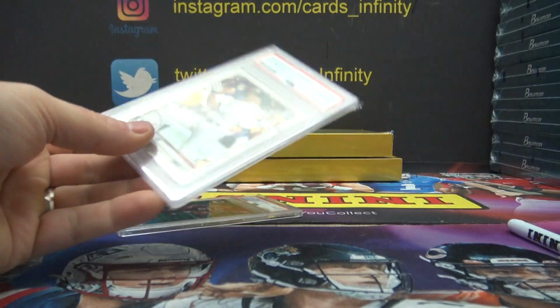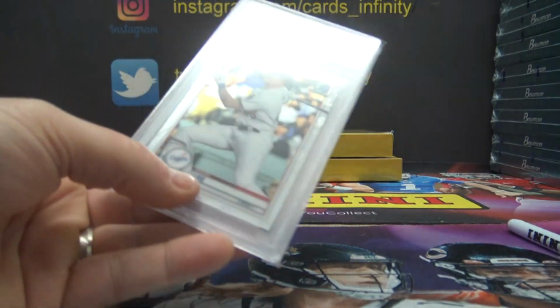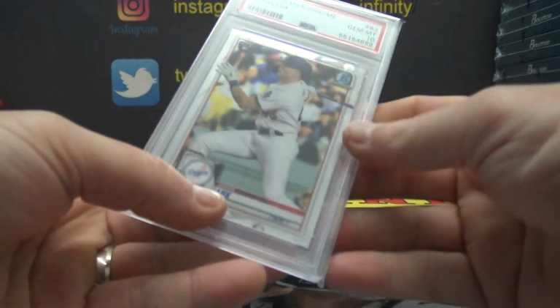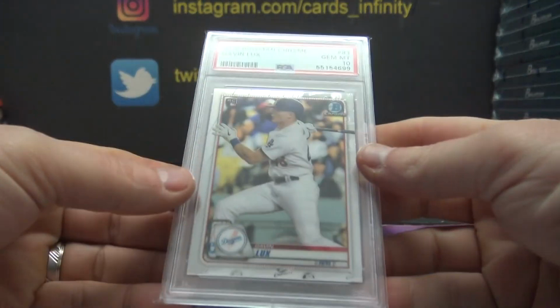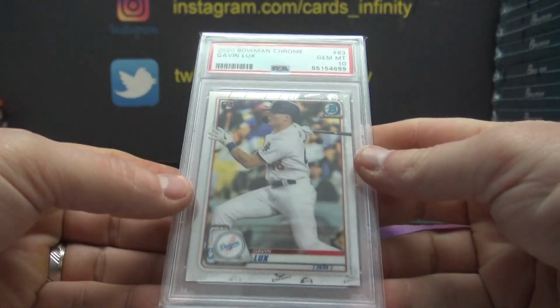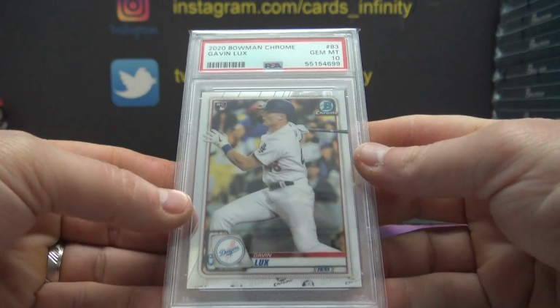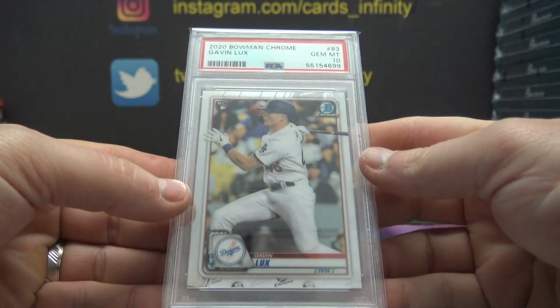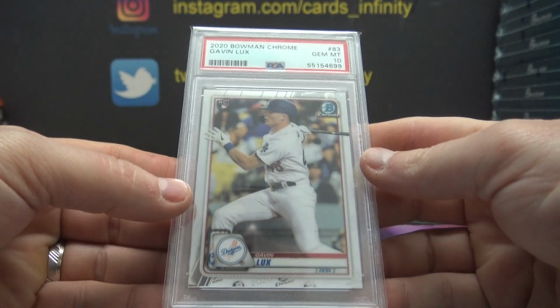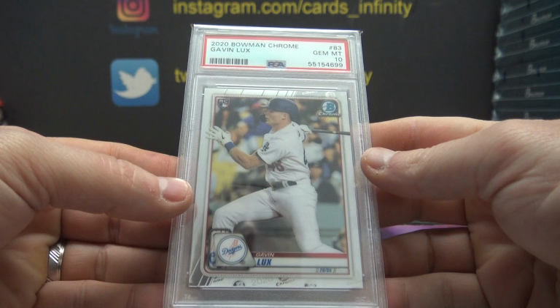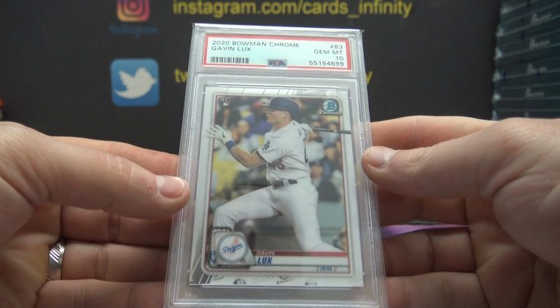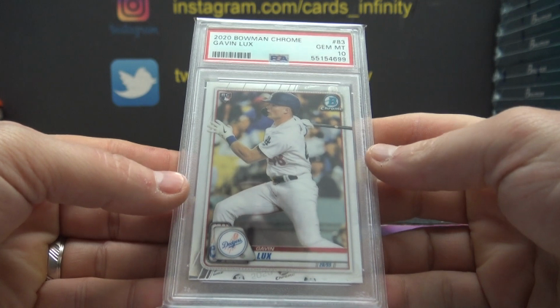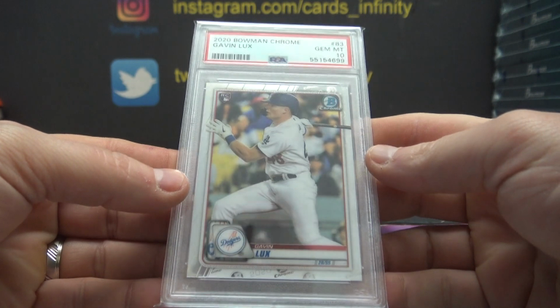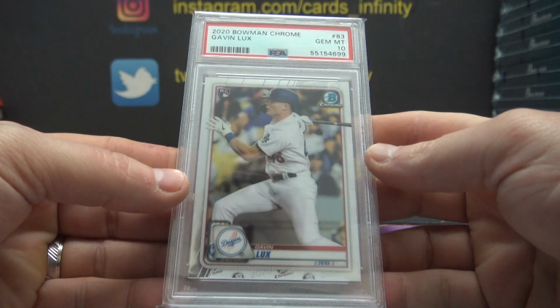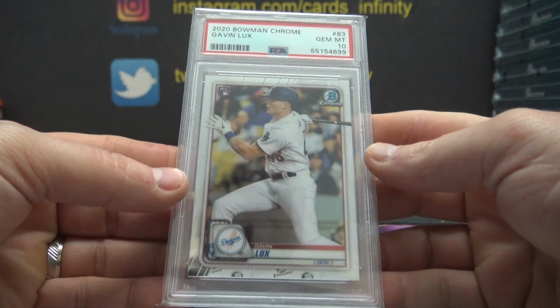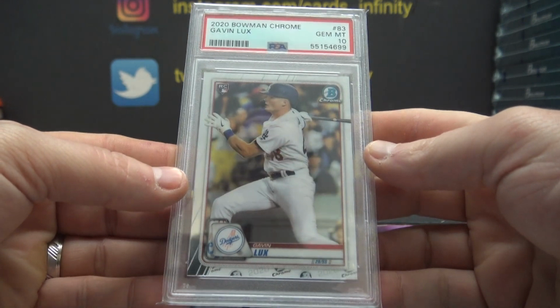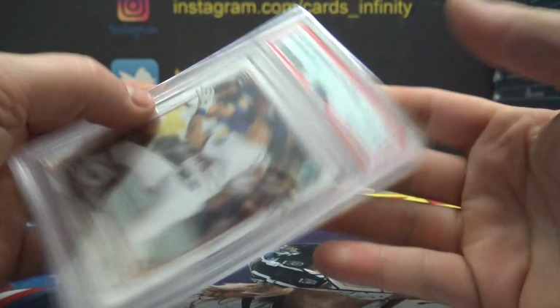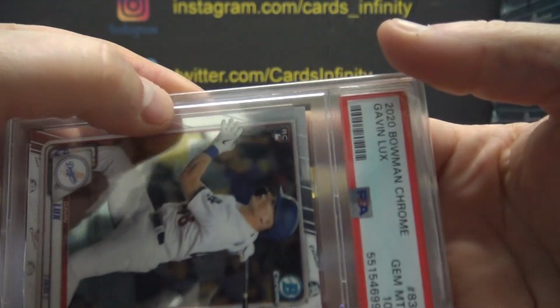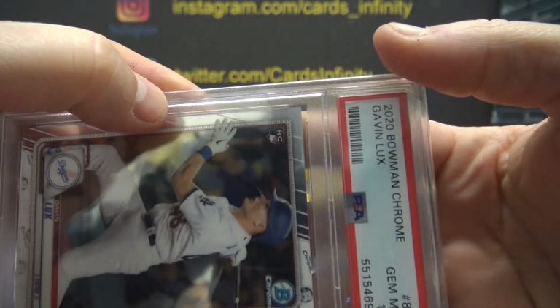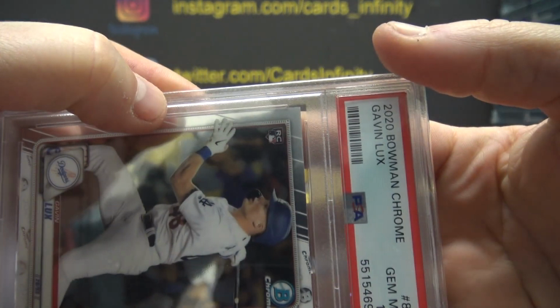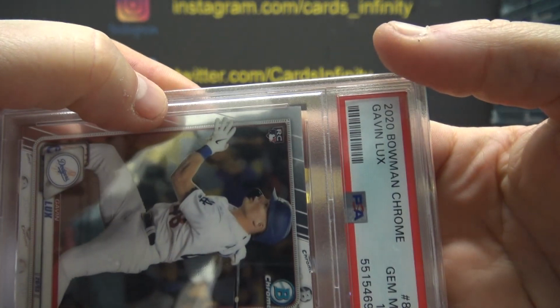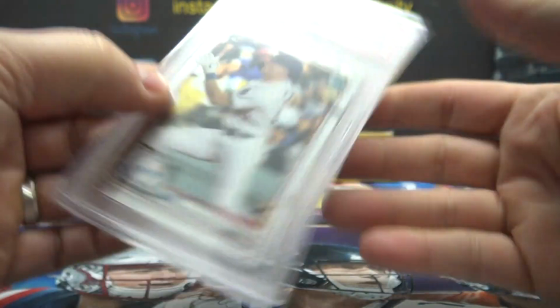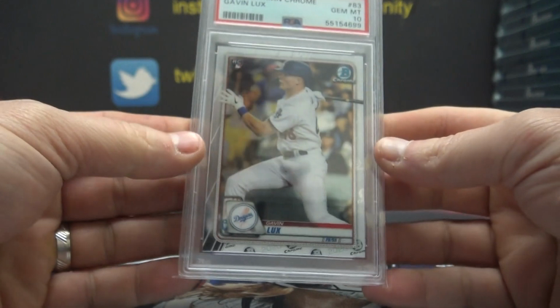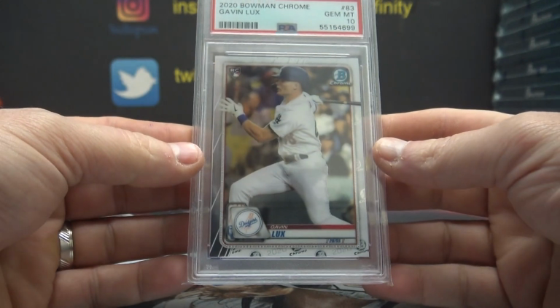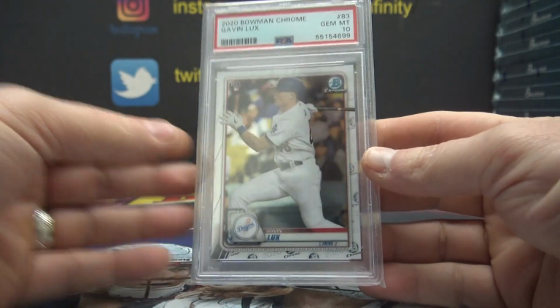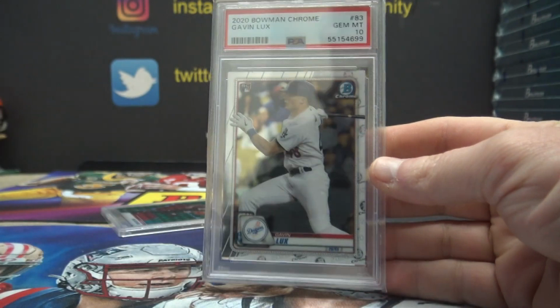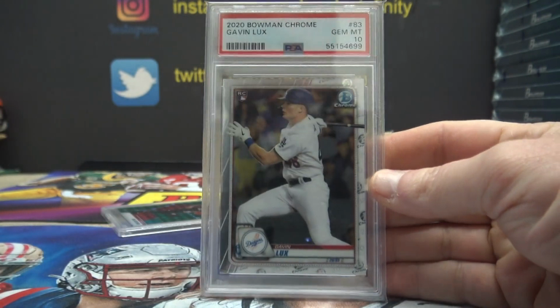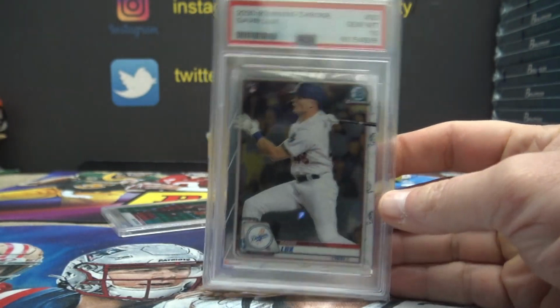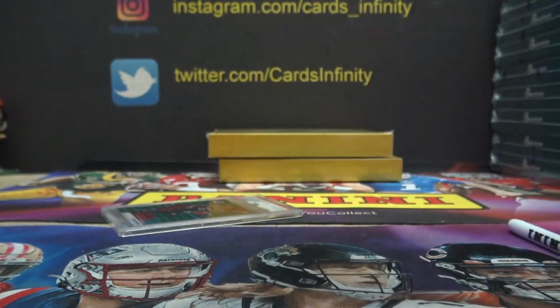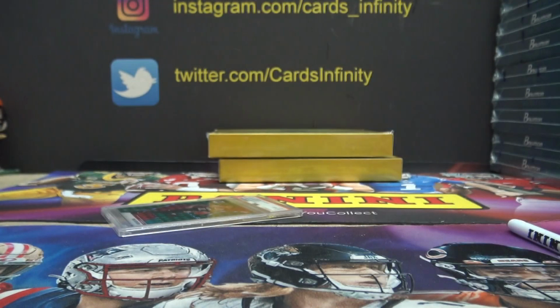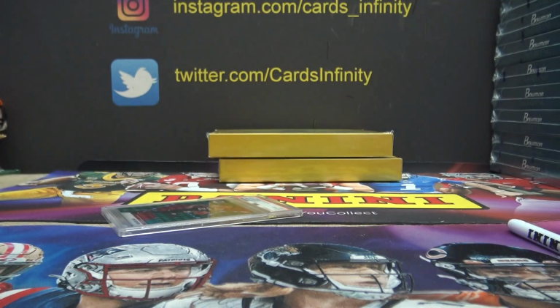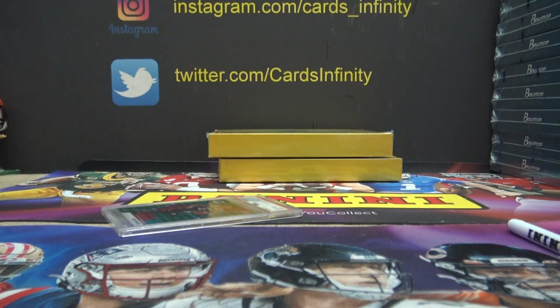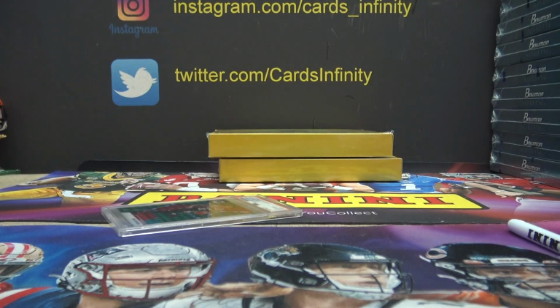It's a two-hitter. Card 83, Bowman Chrome, Gavin Lux, 2020. Gem Mint 10, 83. Hugo, that one's yours, dude. Actually, I got Hugo right here.